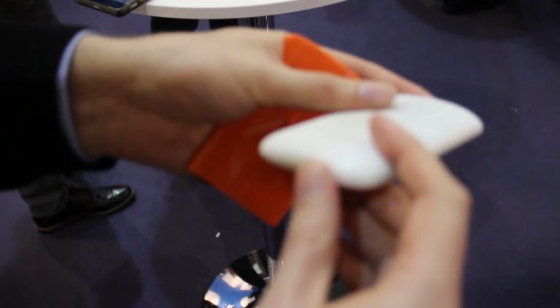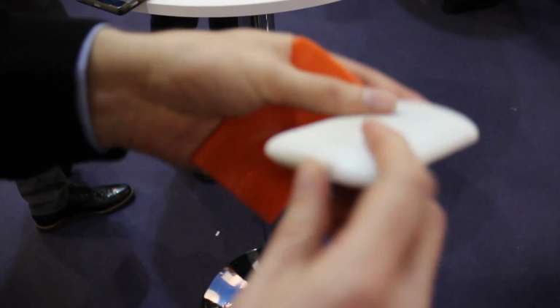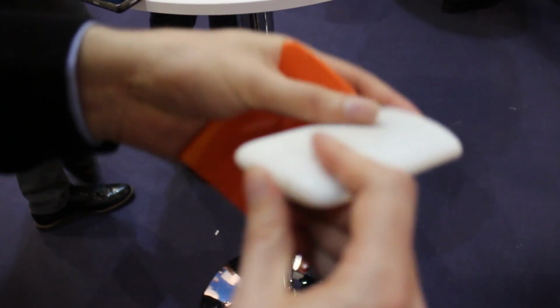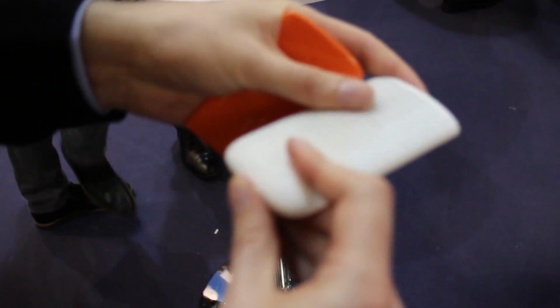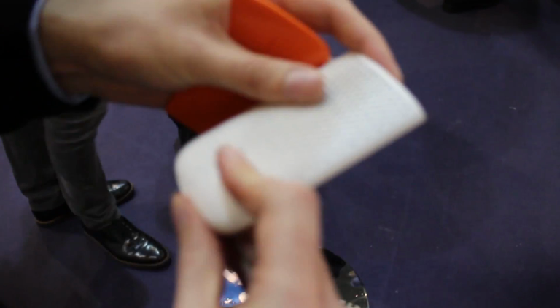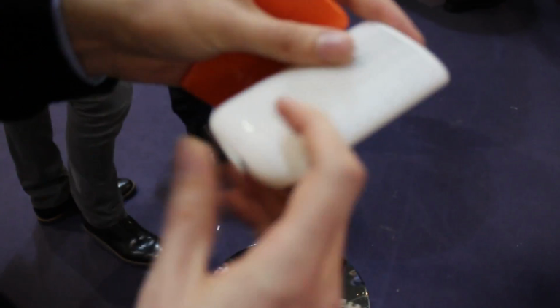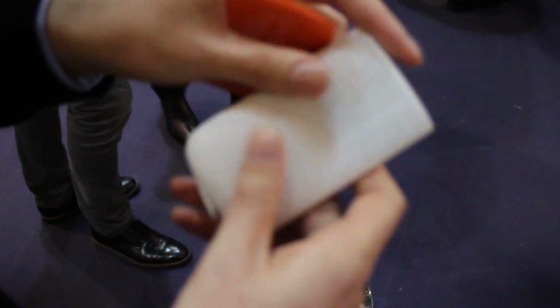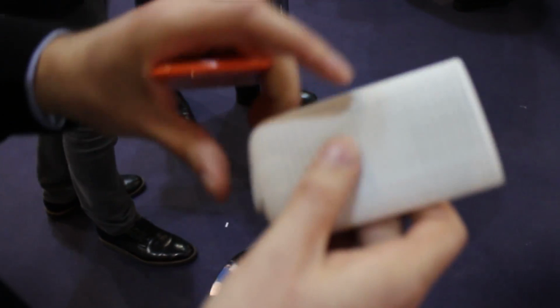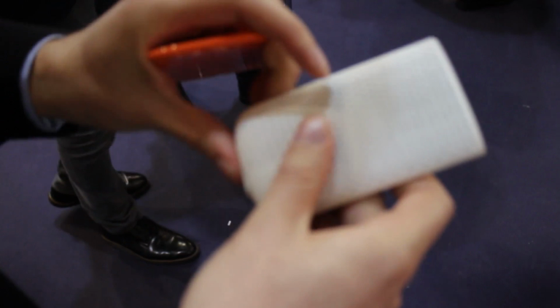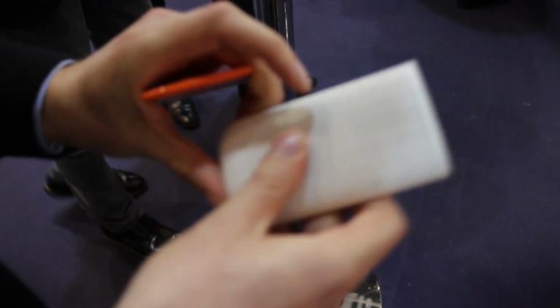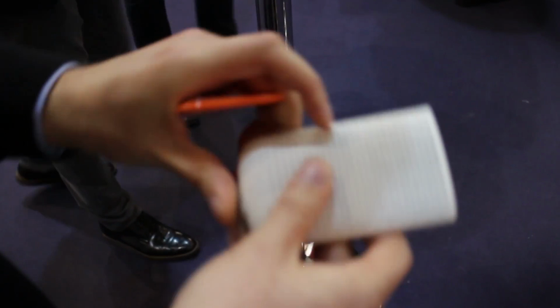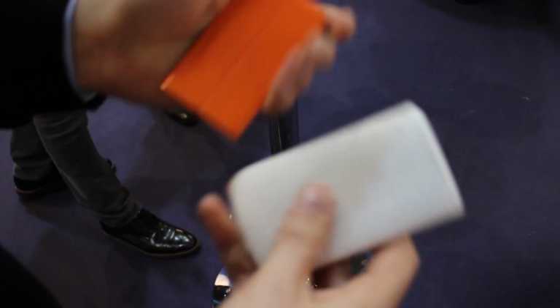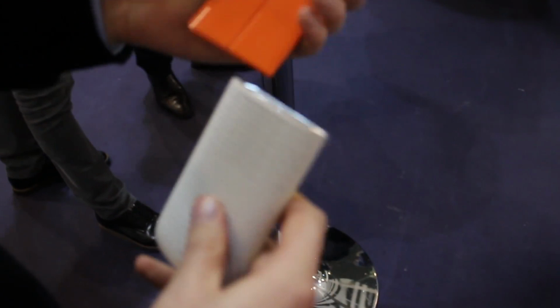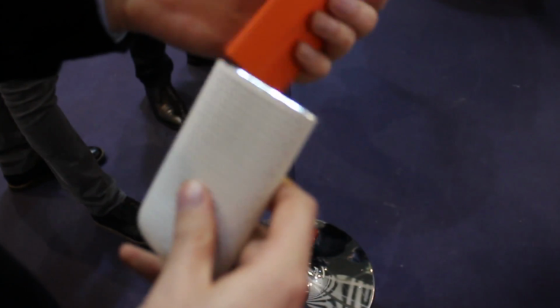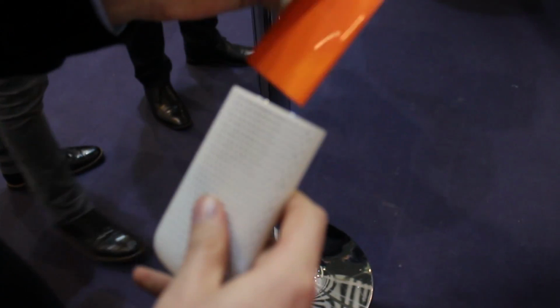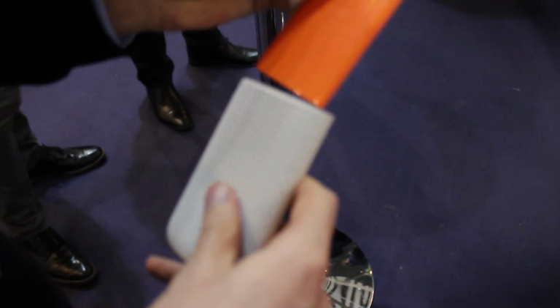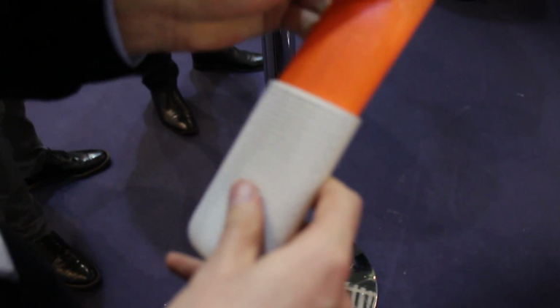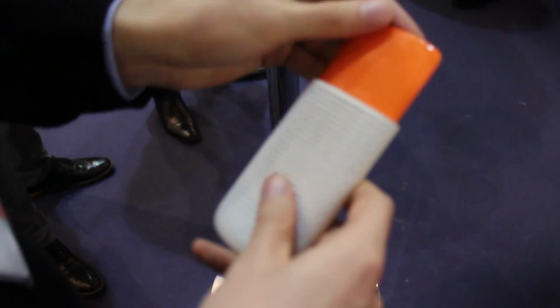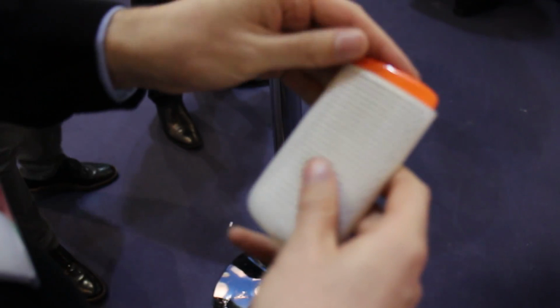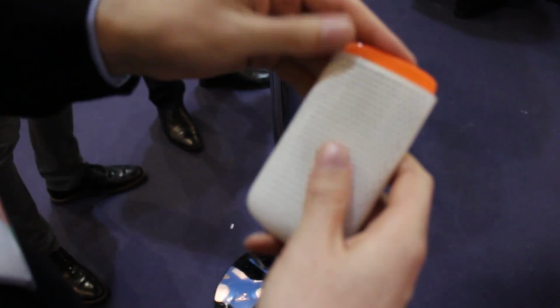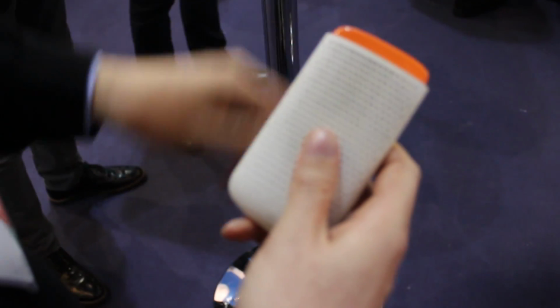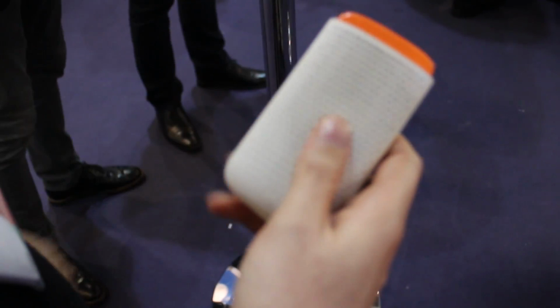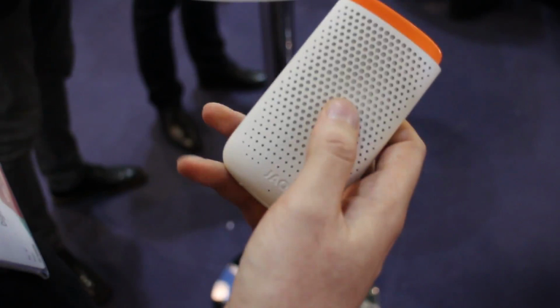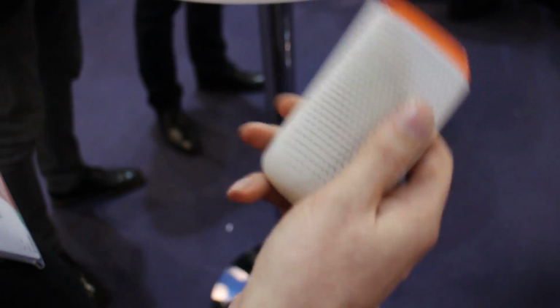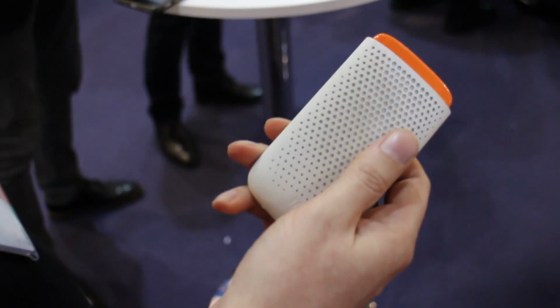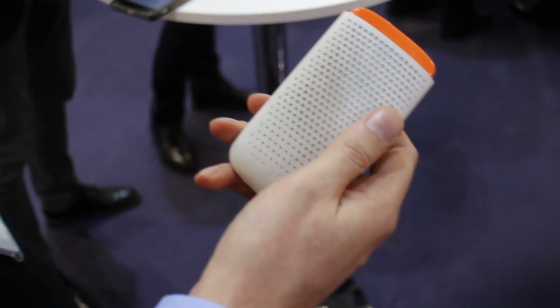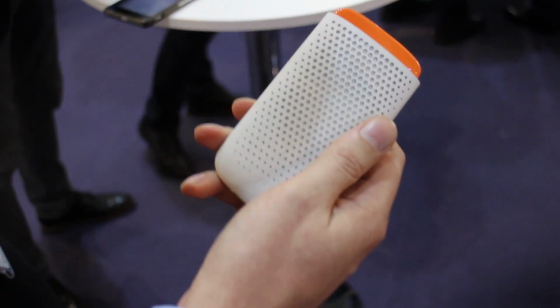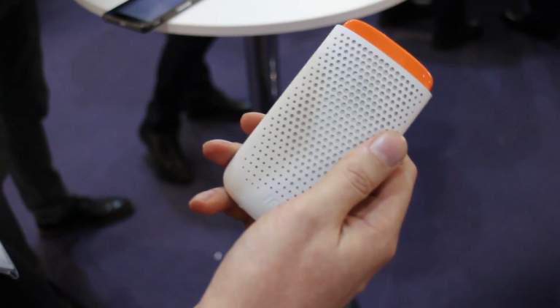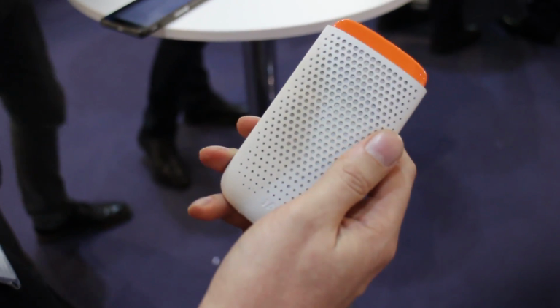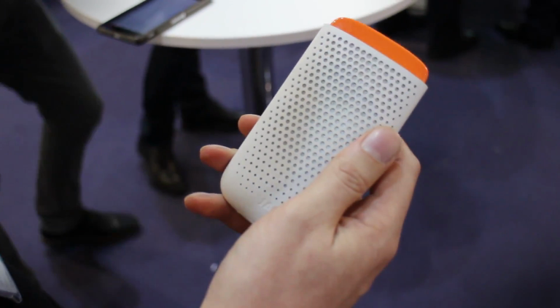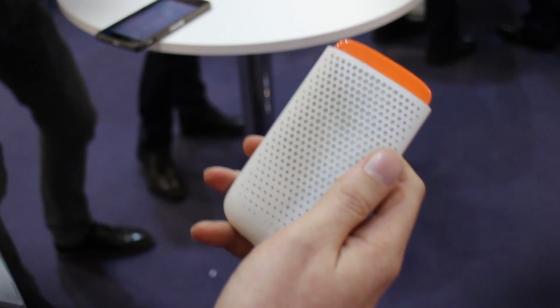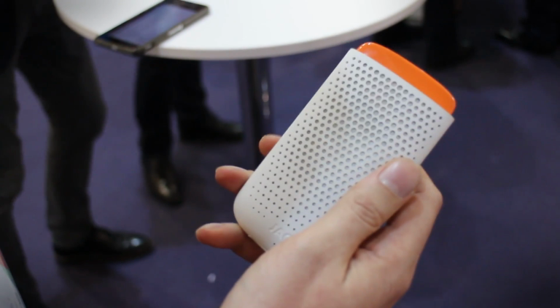When you want to charge your phone up, stick one of these in the top, plug your phone in, and that's good for one charge — a total of 2400 mAh.